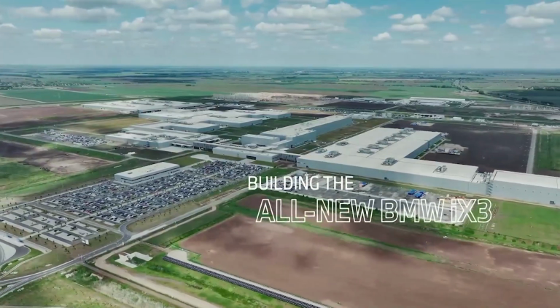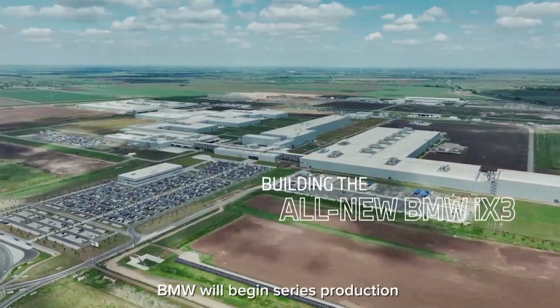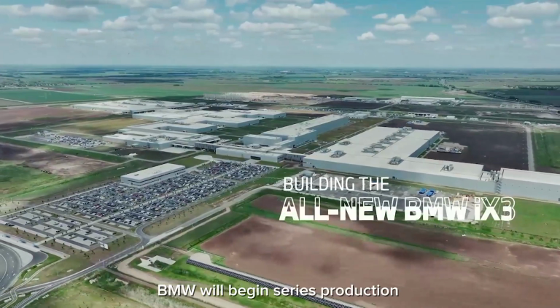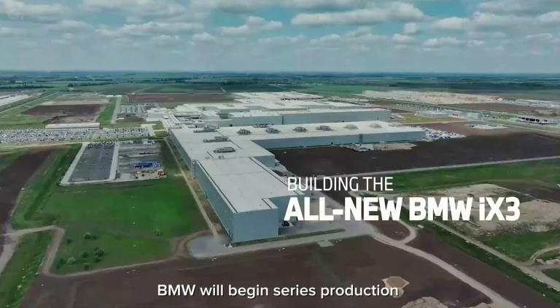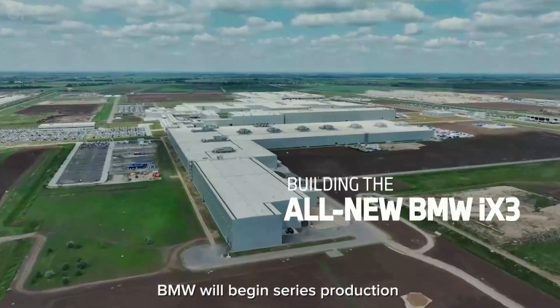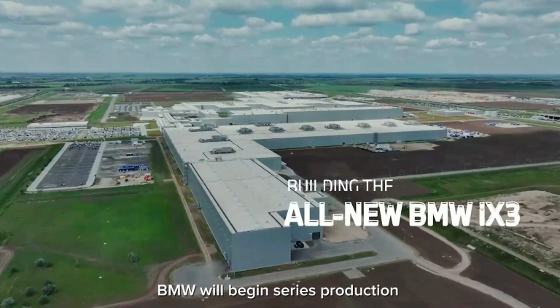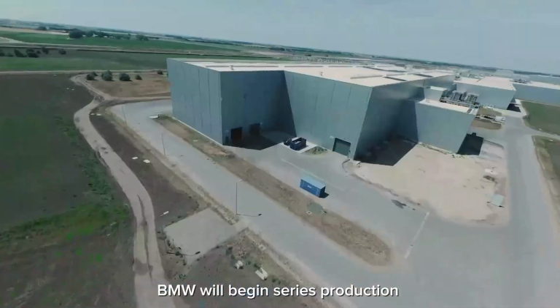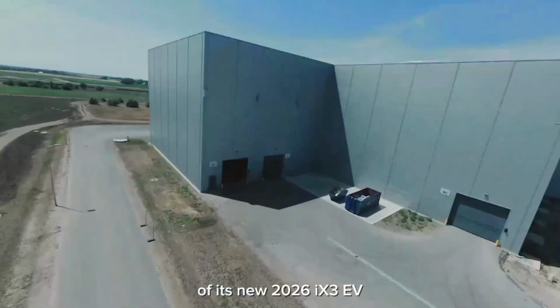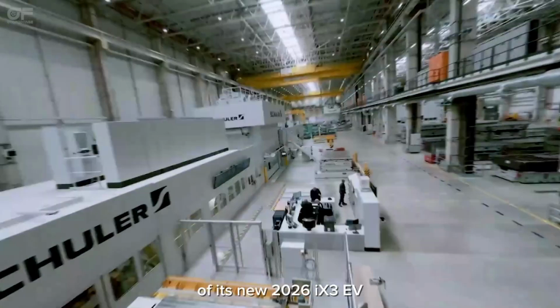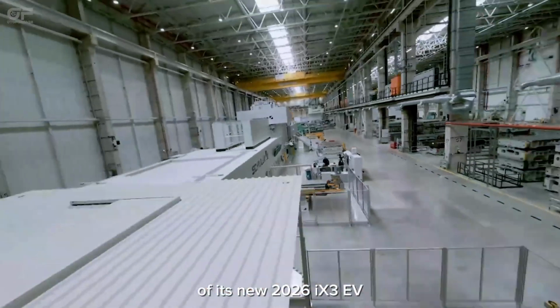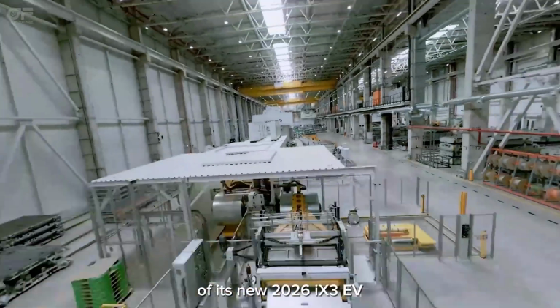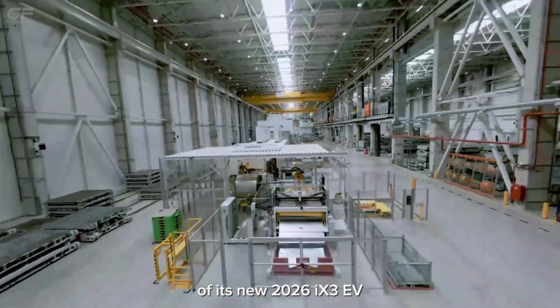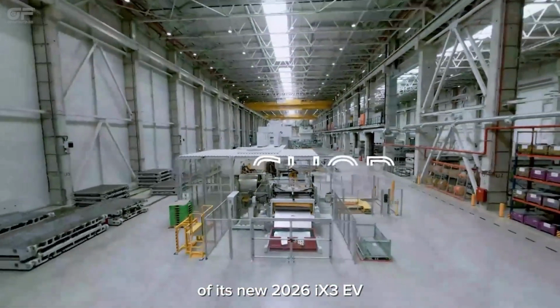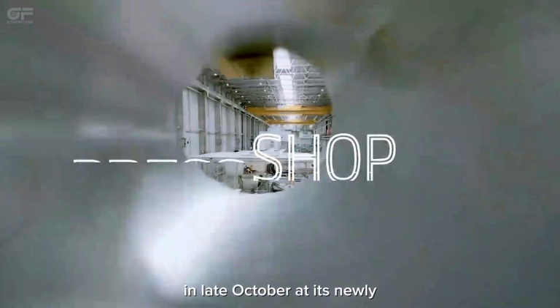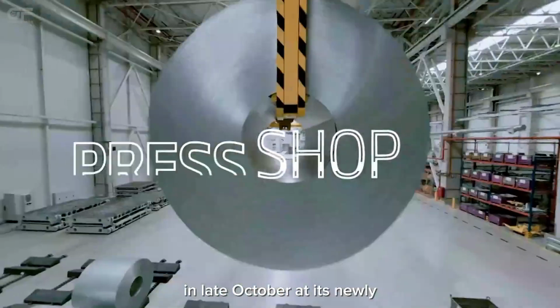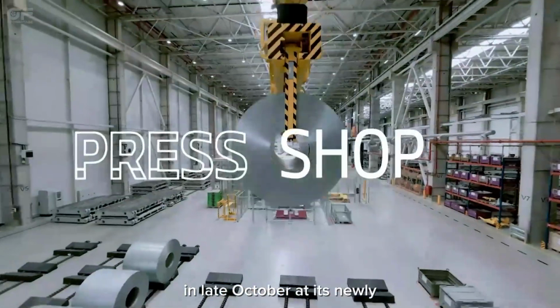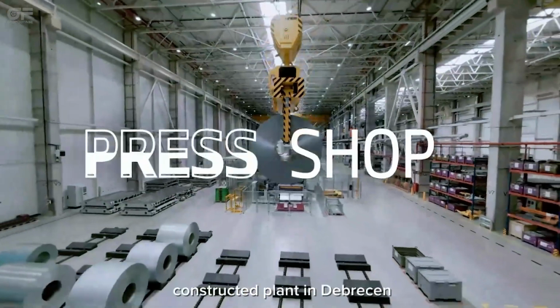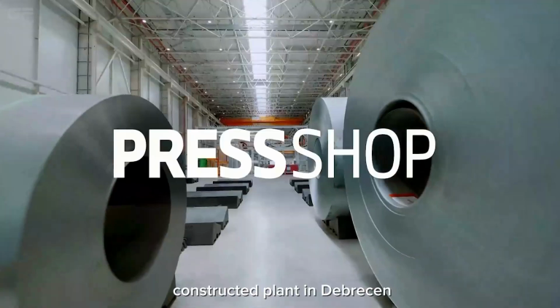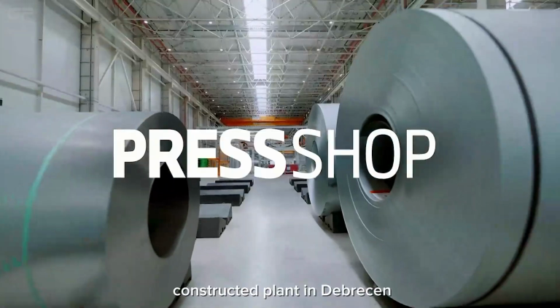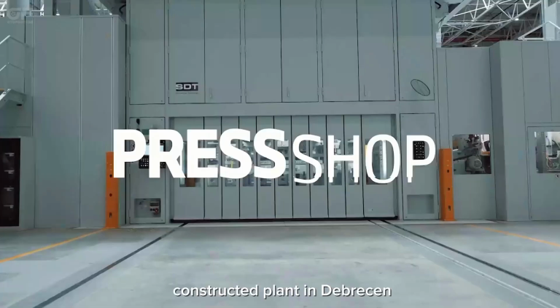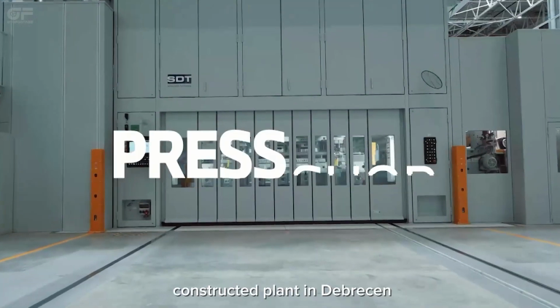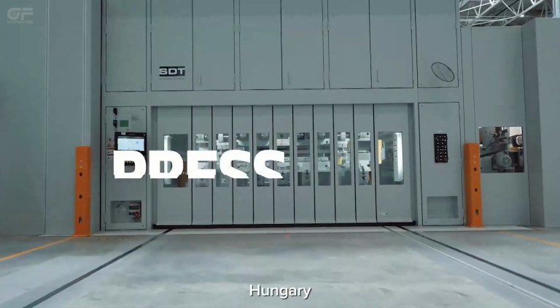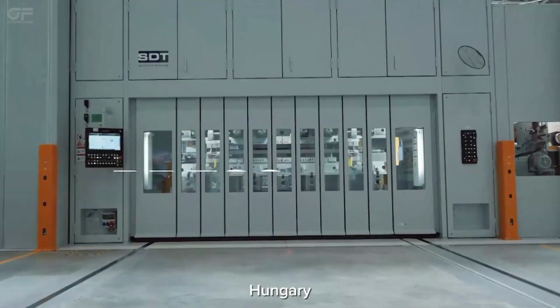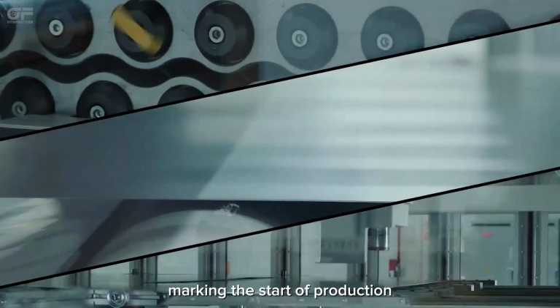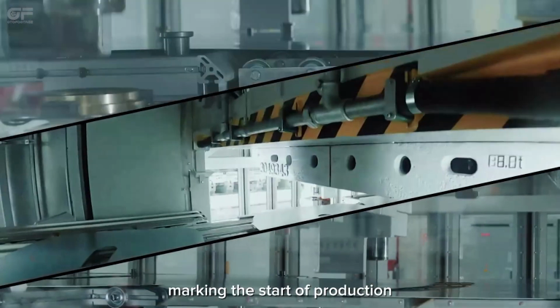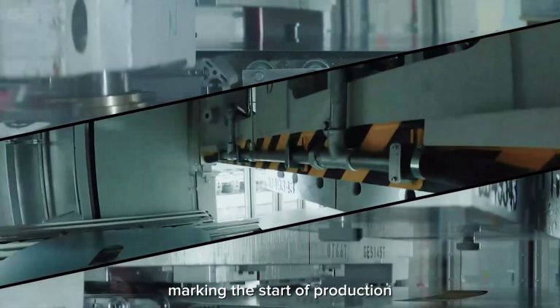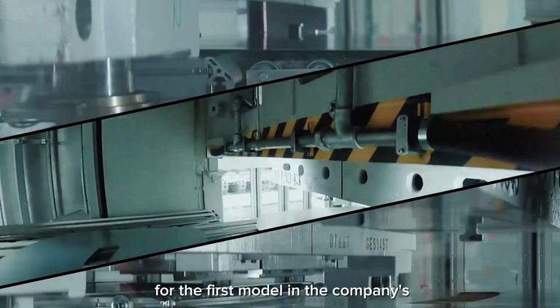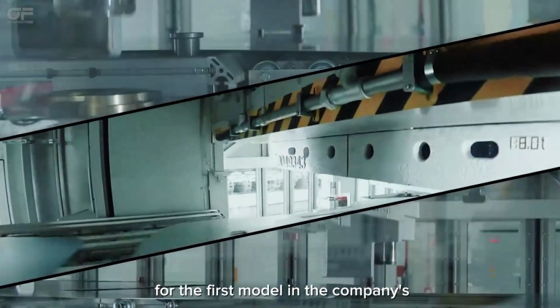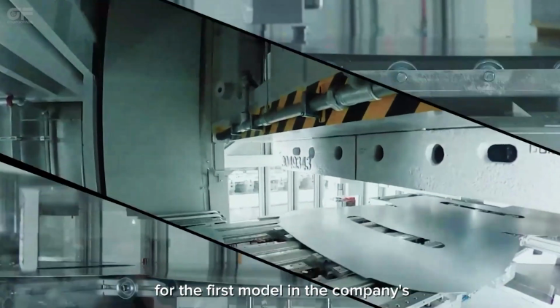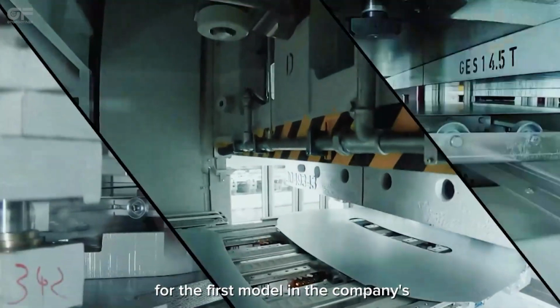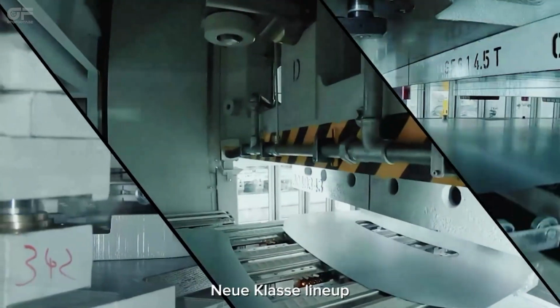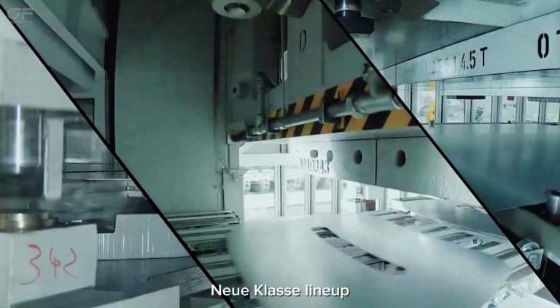BMW will begin series production of its new 2026 iX3 EV in late October at its newly constructed plant in Debrecen, Hungary, marking the start of production for the first model in the company's Neue Klasse lineup.